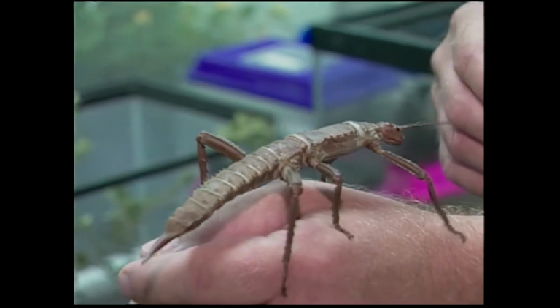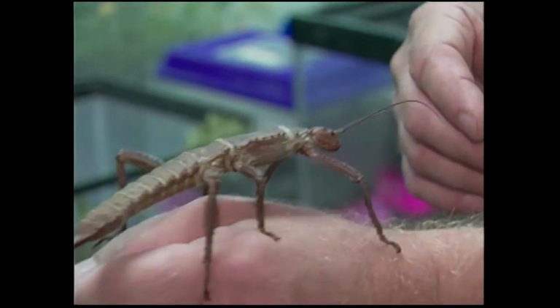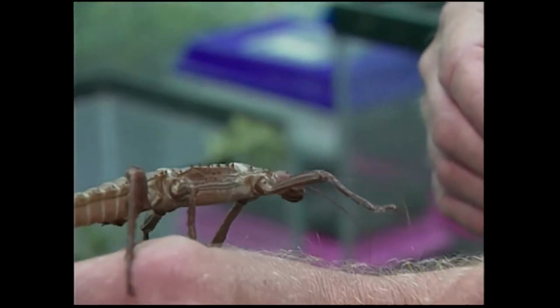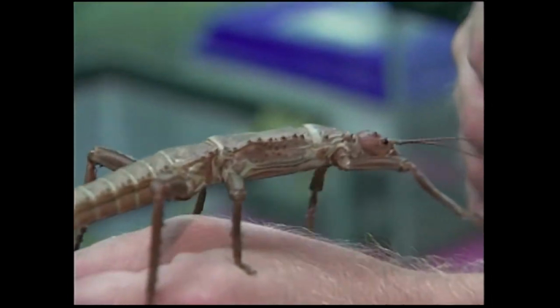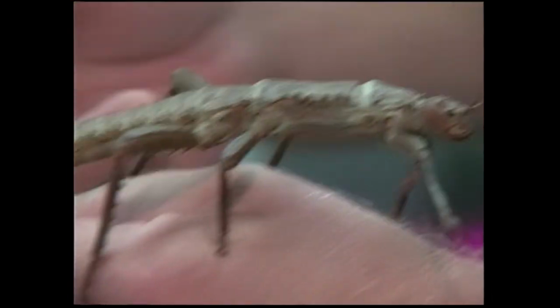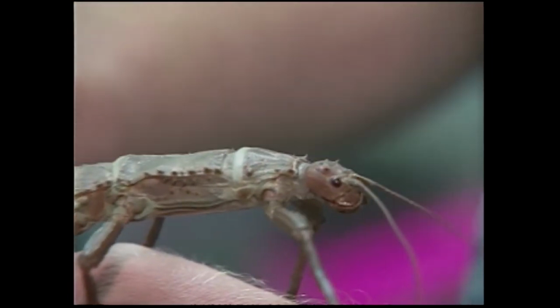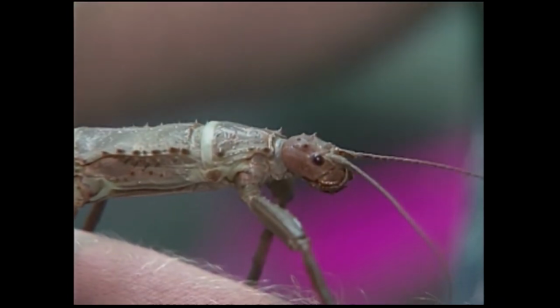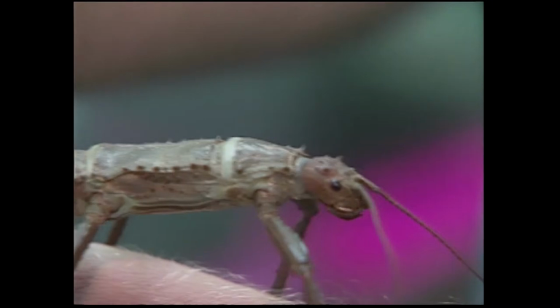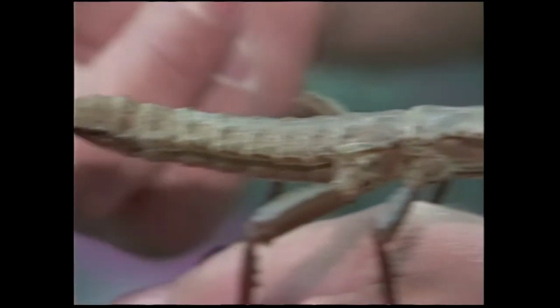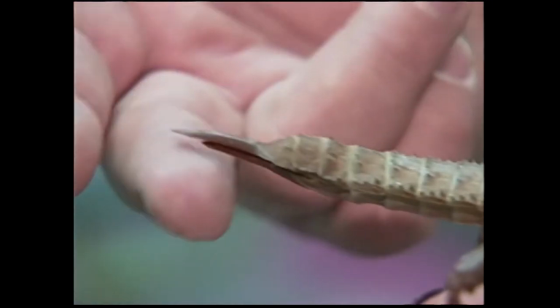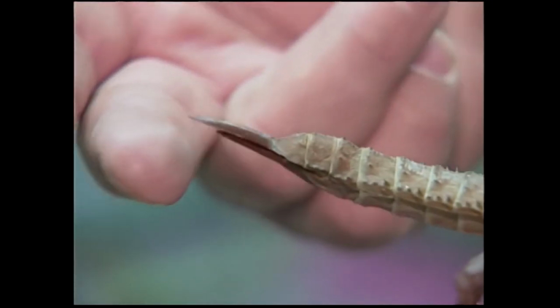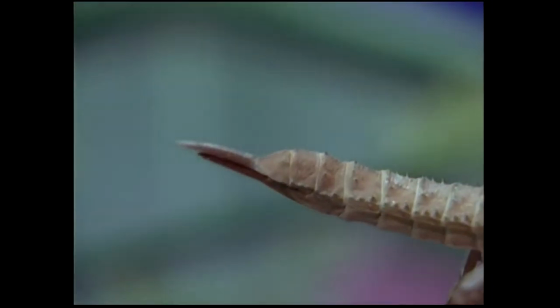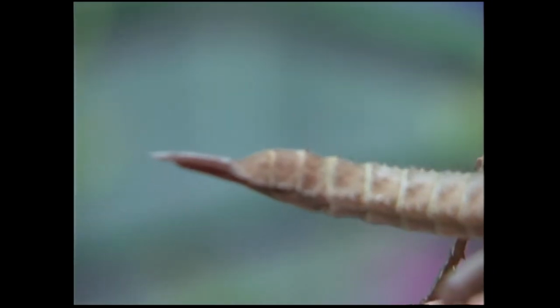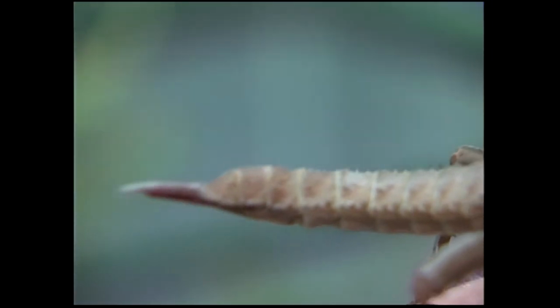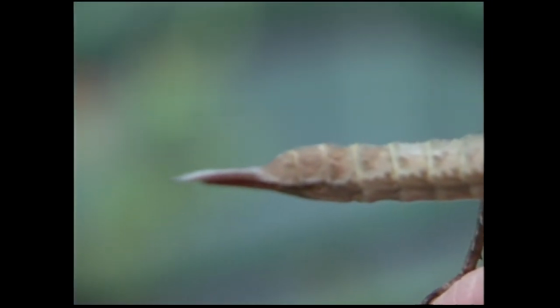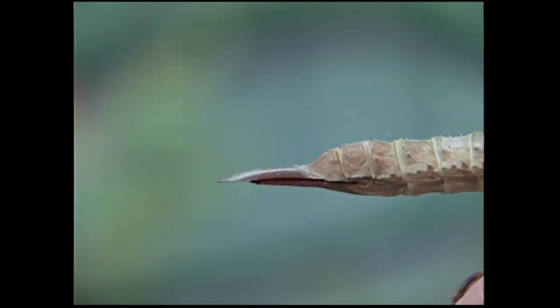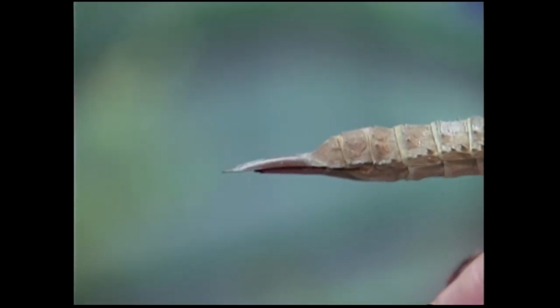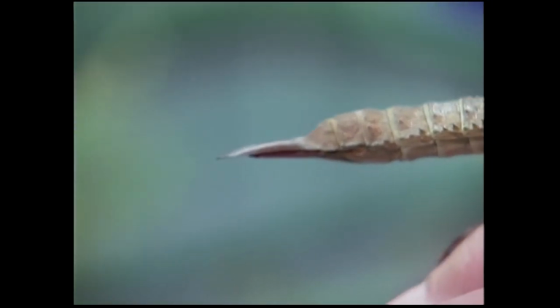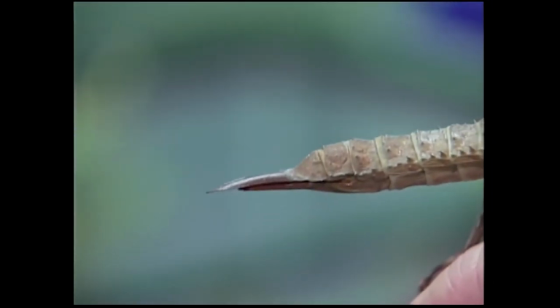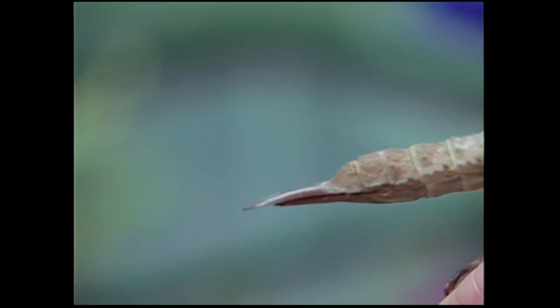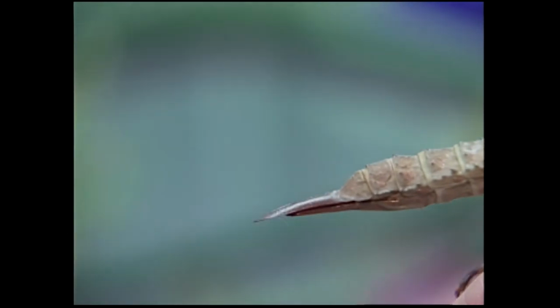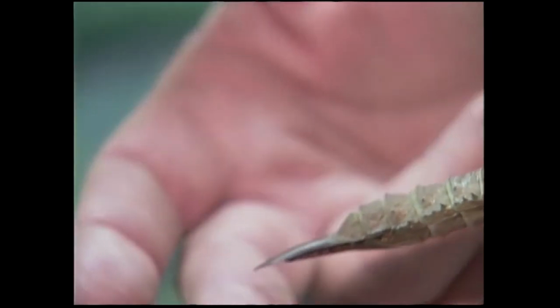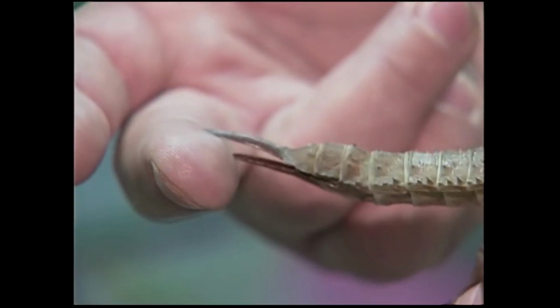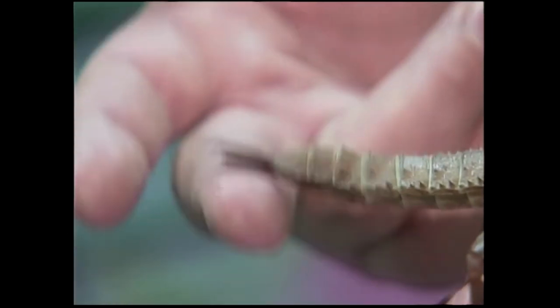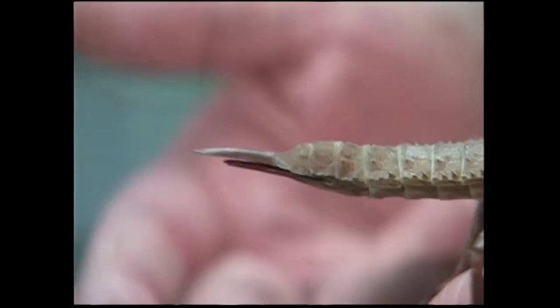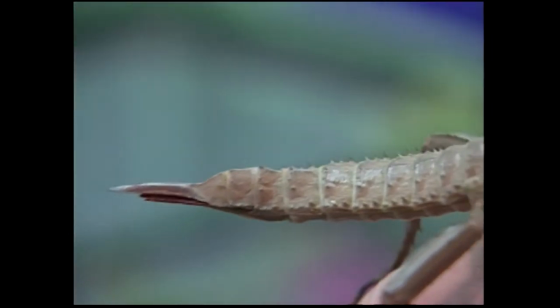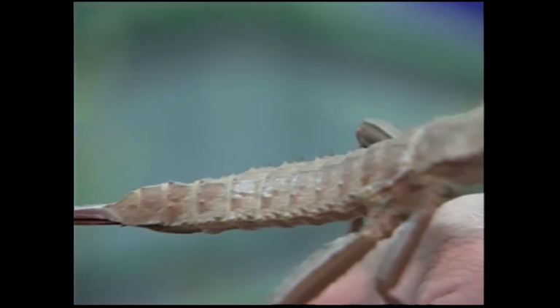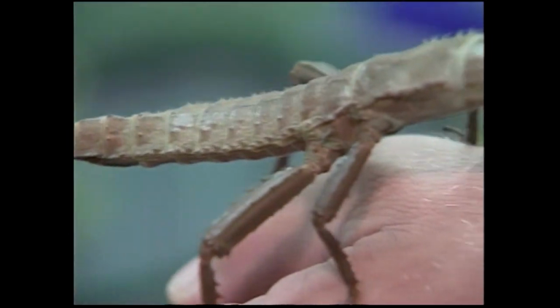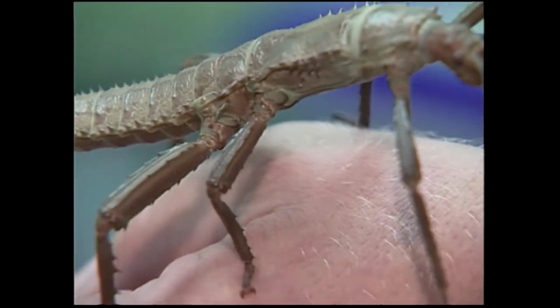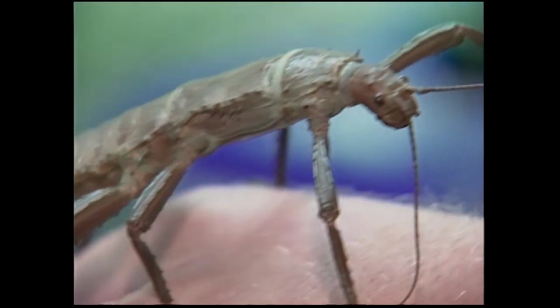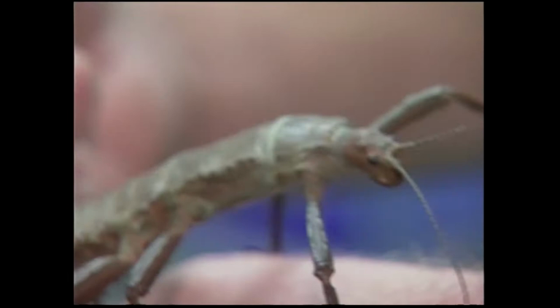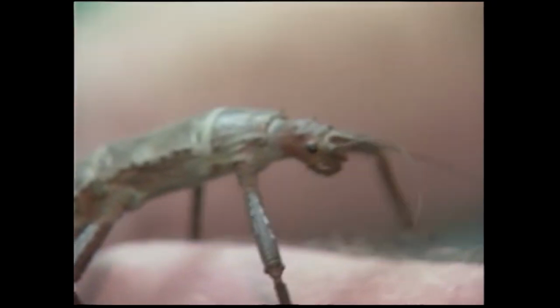They don't bite, they don't sting. This is not a stinger on it — it's an ovipositor that she lays her eggs with. But it goes kind of up like a scorpion or something, doesn't it? Sometimes they do, yeah. They can hold their tail up, their abdomen, pretty well.